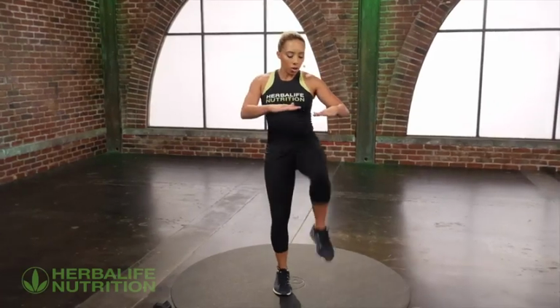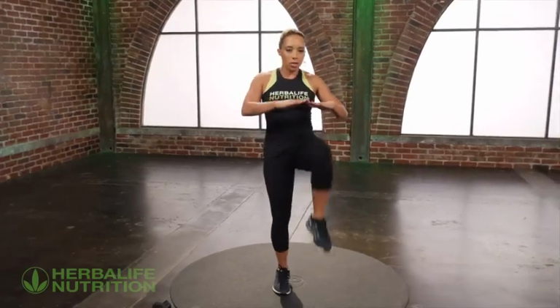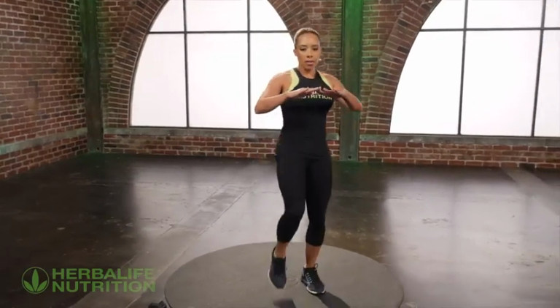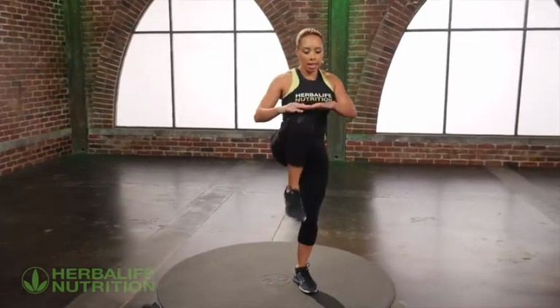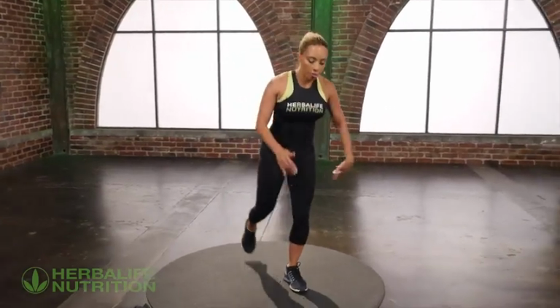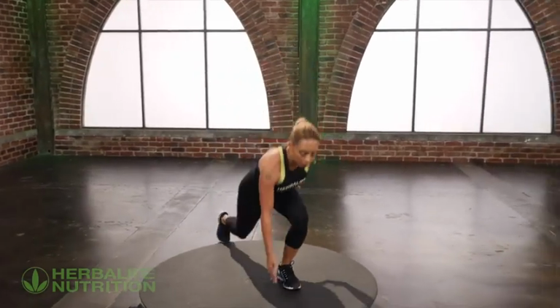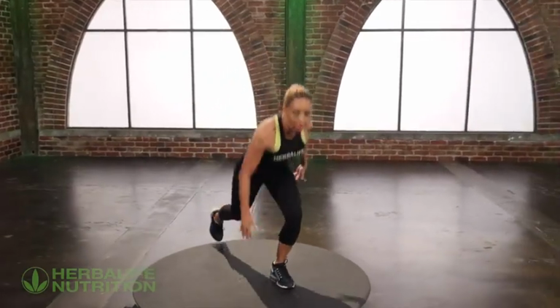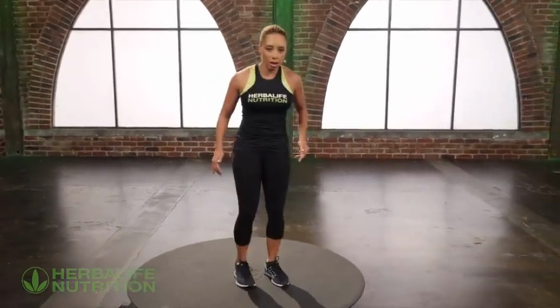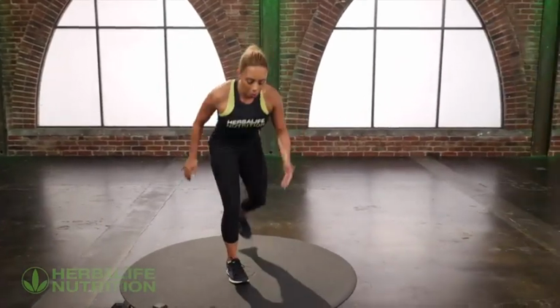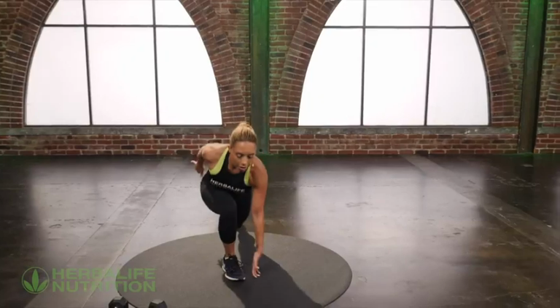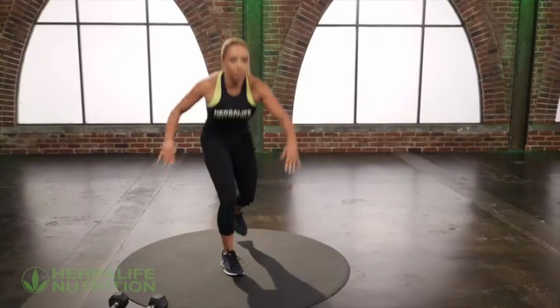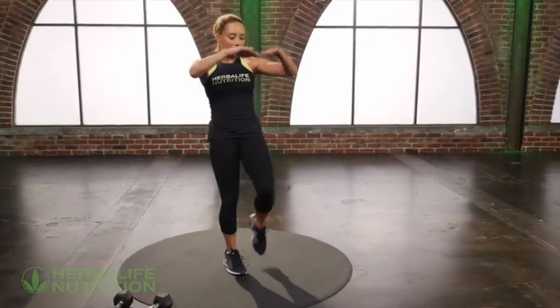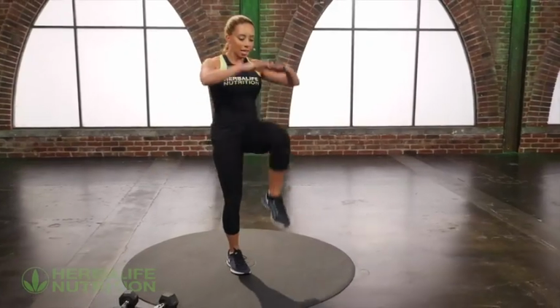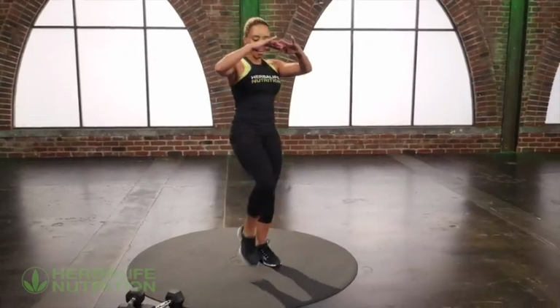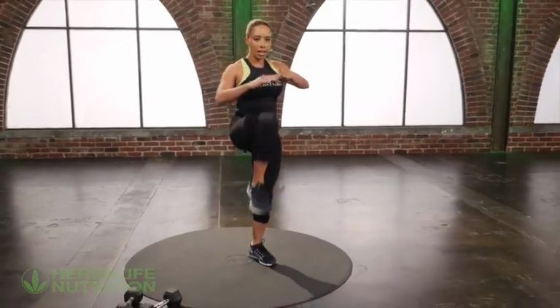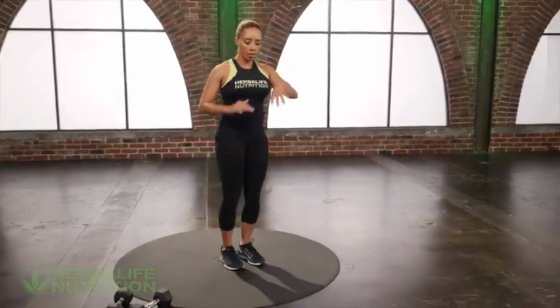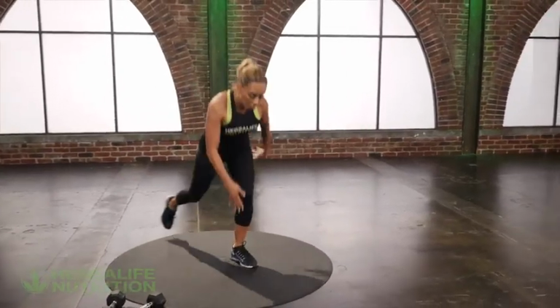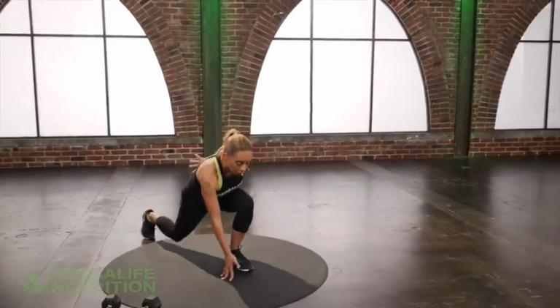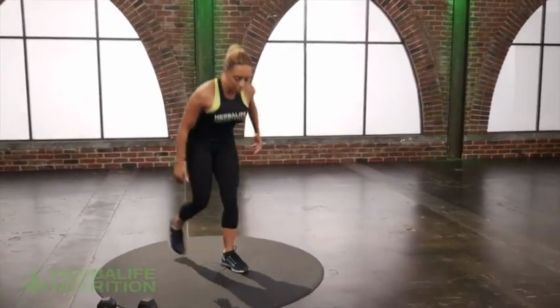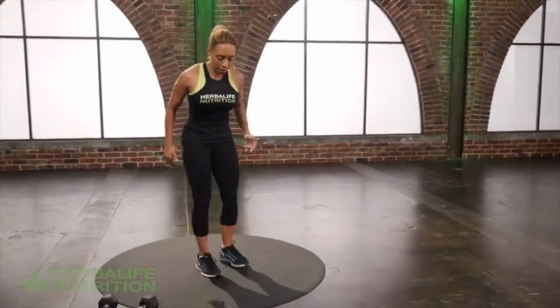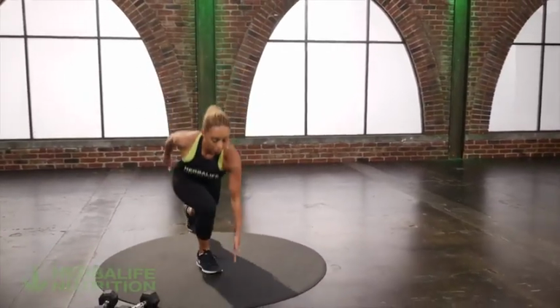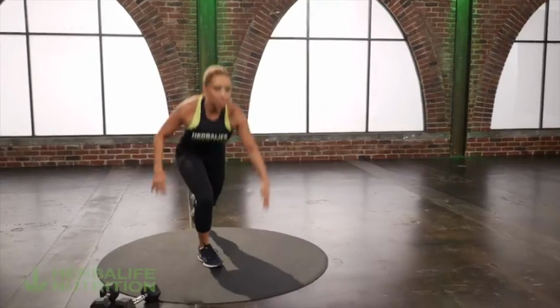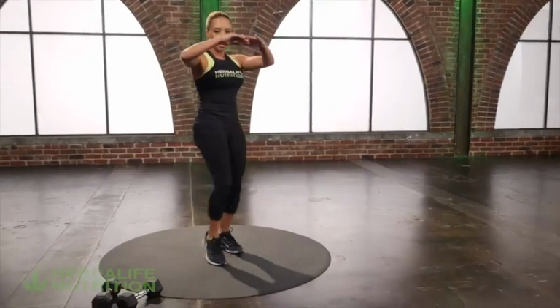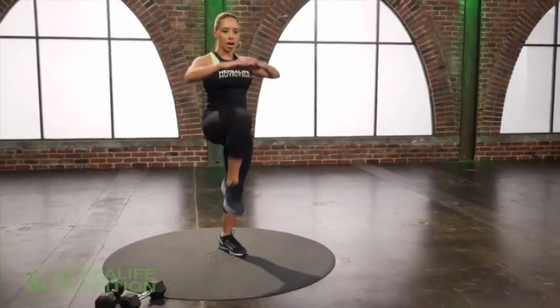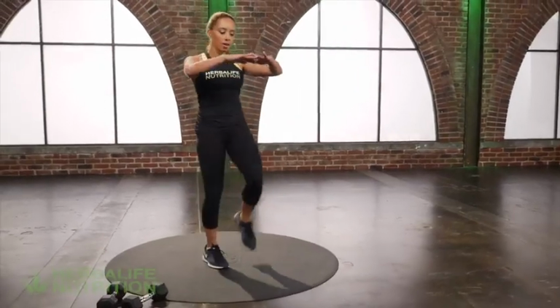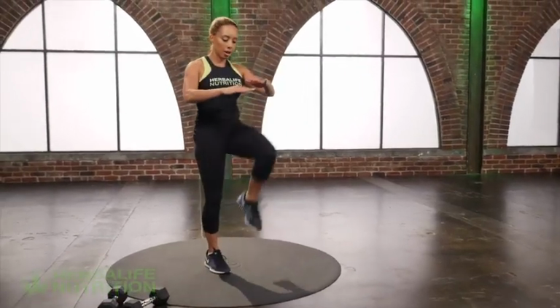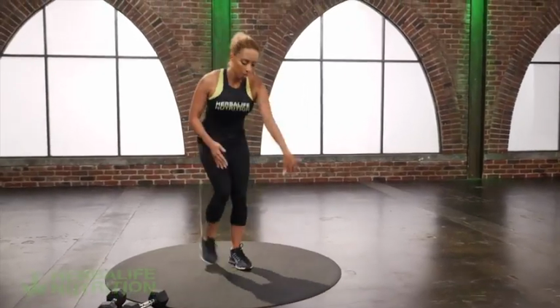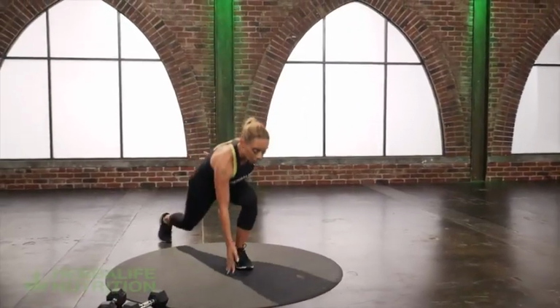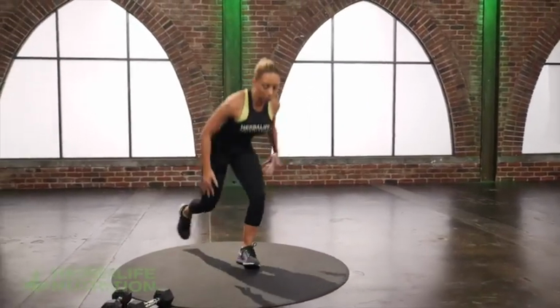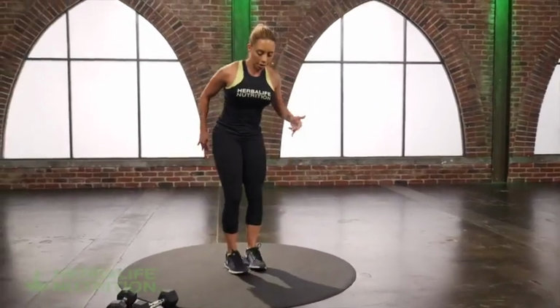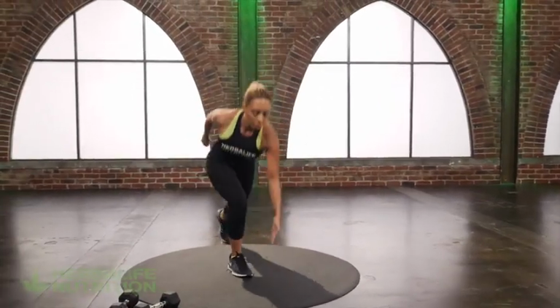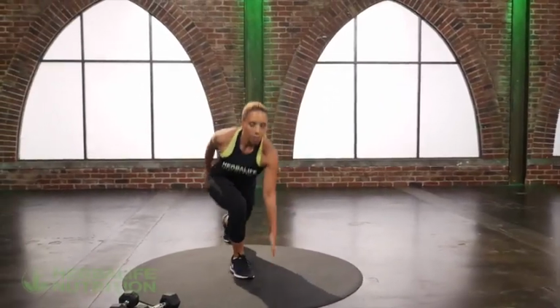You're gonna knee drive, knee drive, reverse lunge, reverse lunge. Knee drive, knee drive, reverse, reverse, drive, drive, reverse, reverse.